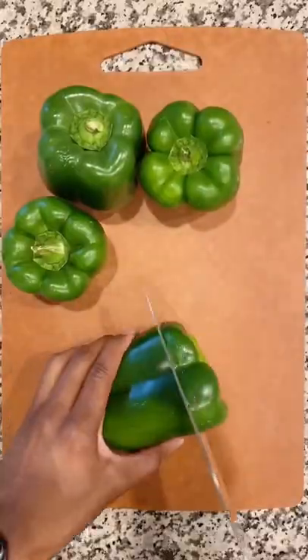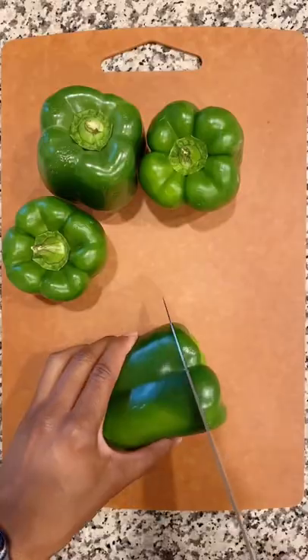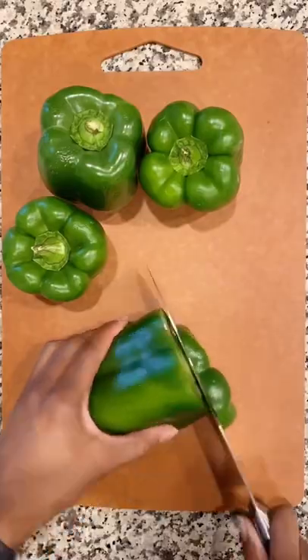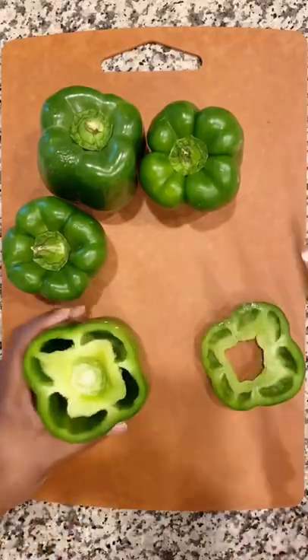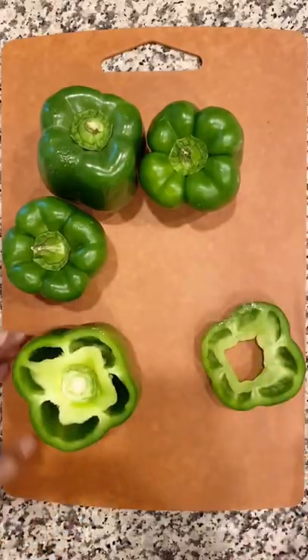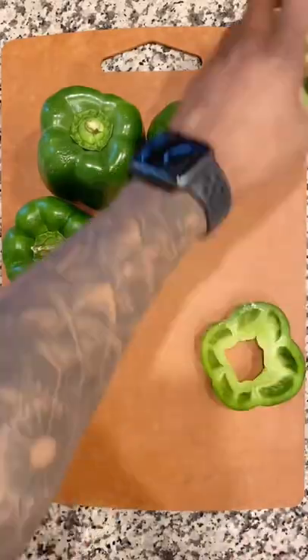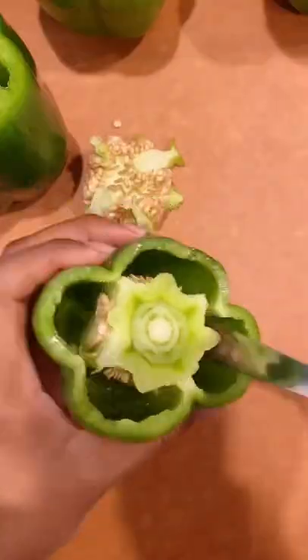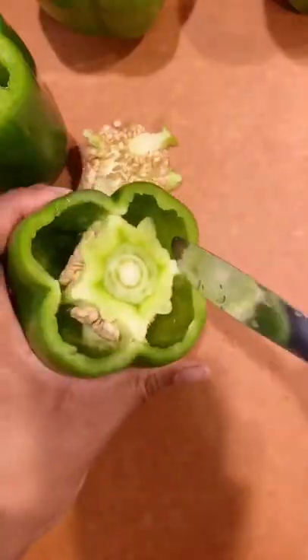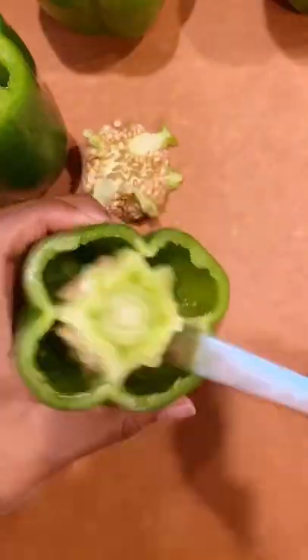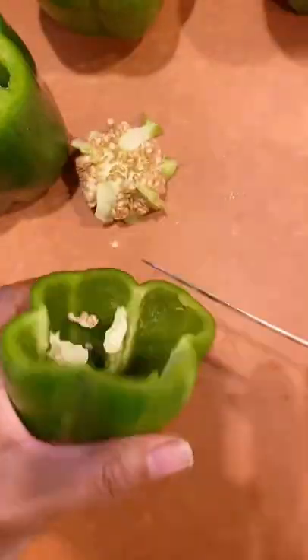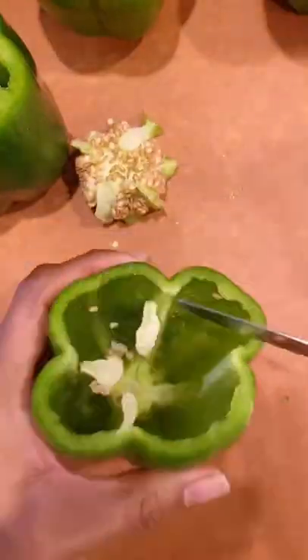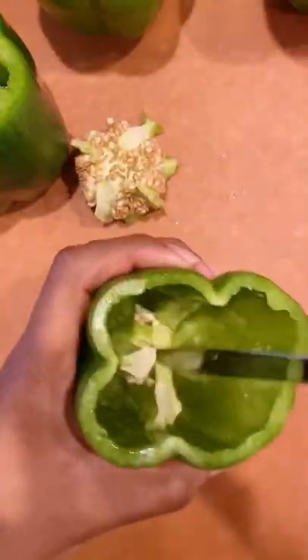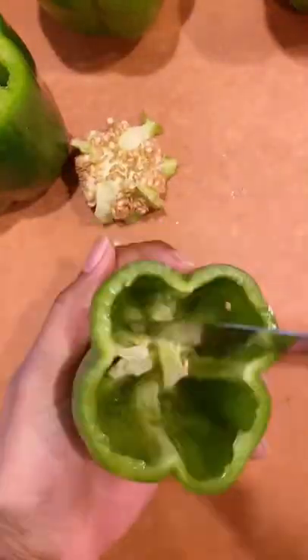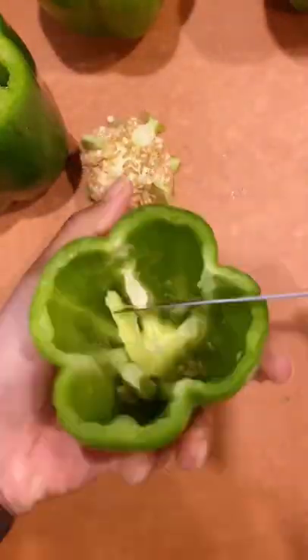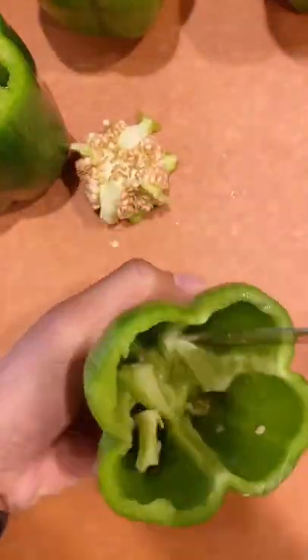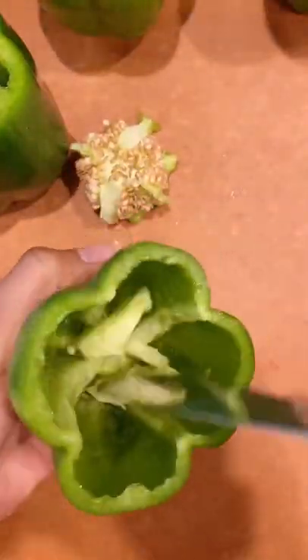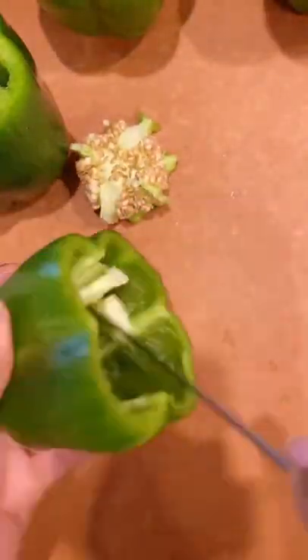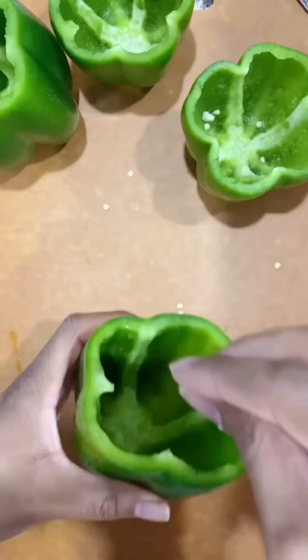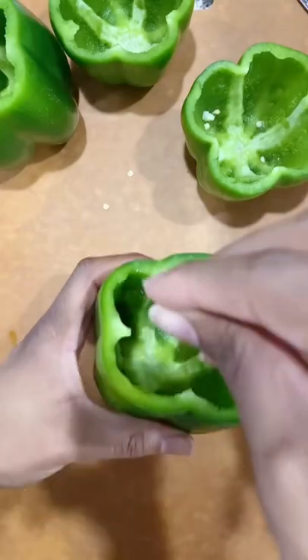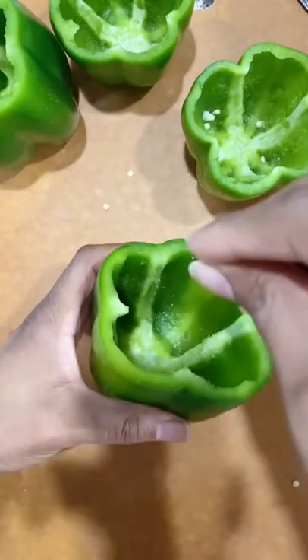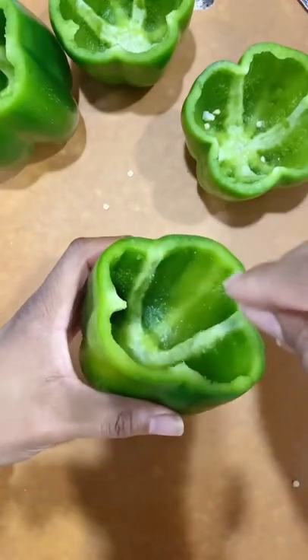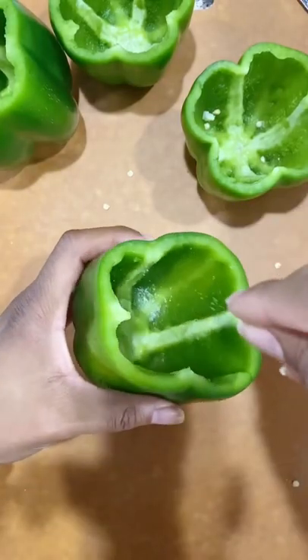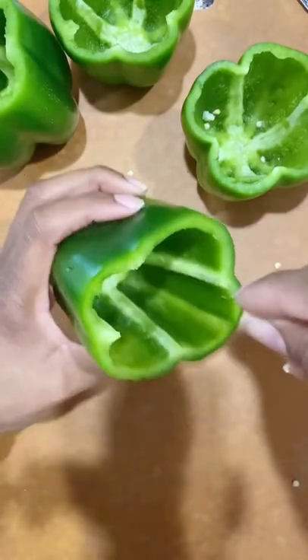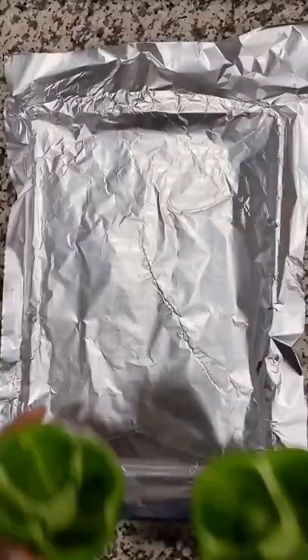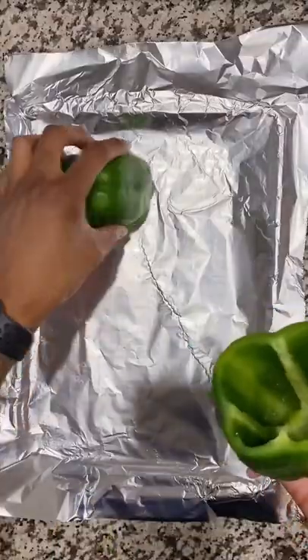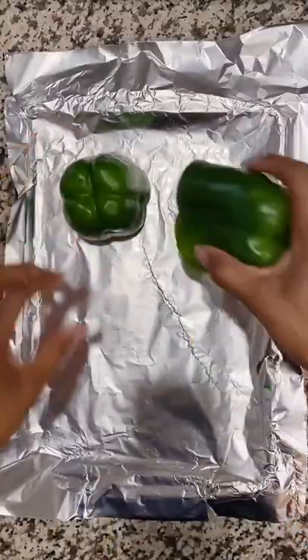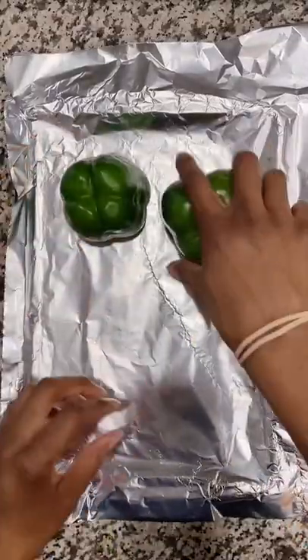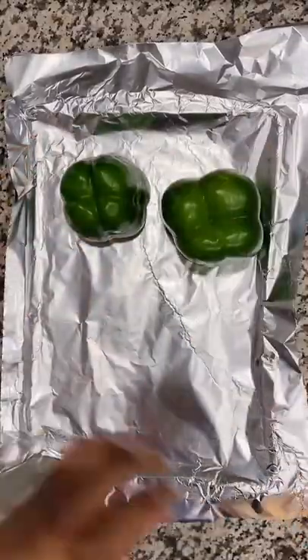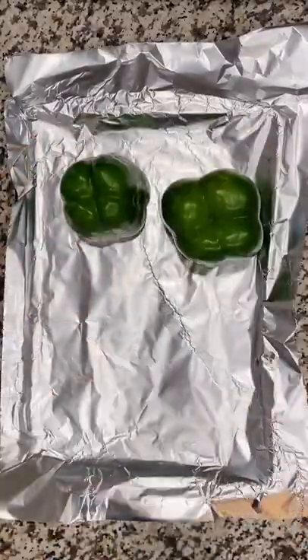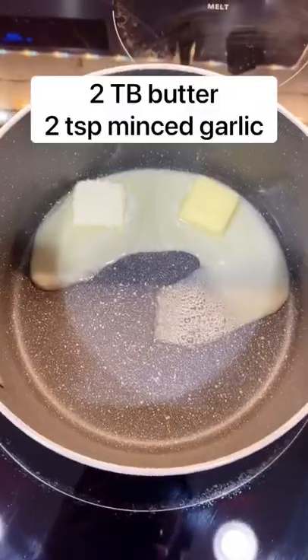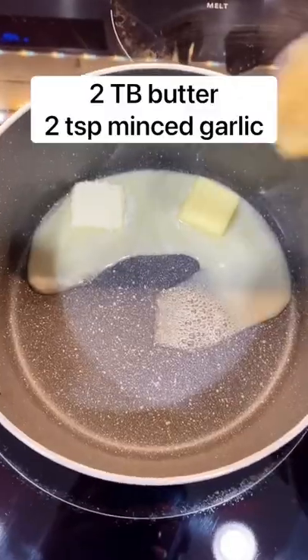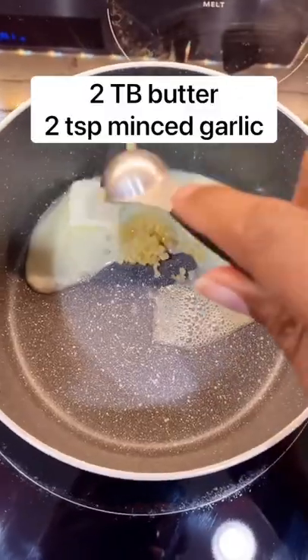Take your bell peppers and cut the tops off. Remove the insides with the seeds and the filling and everything like that. Sprinkle a little salt in there because we're going to bake them upside down for 10 minutes.